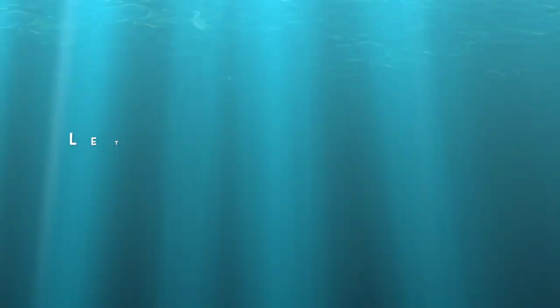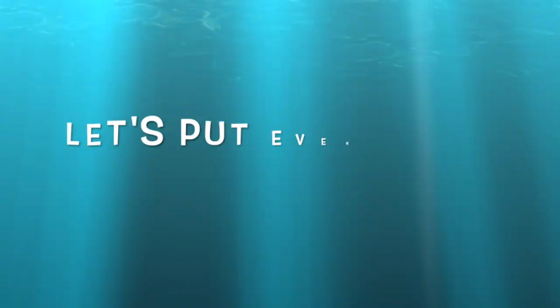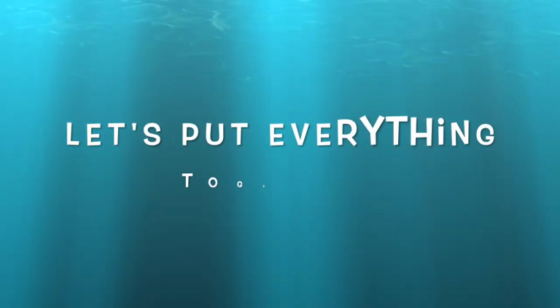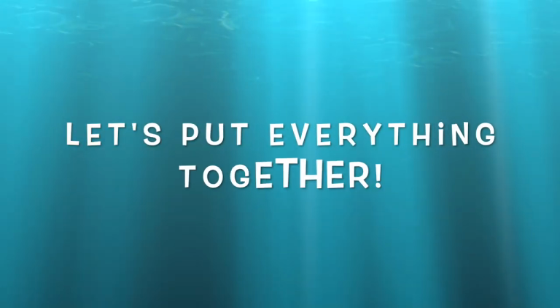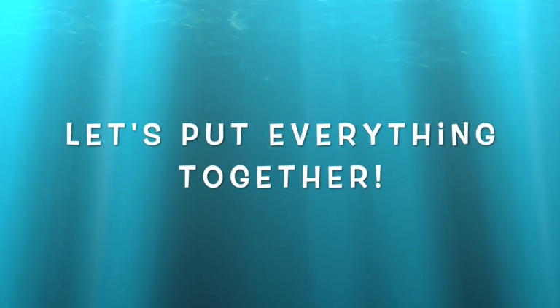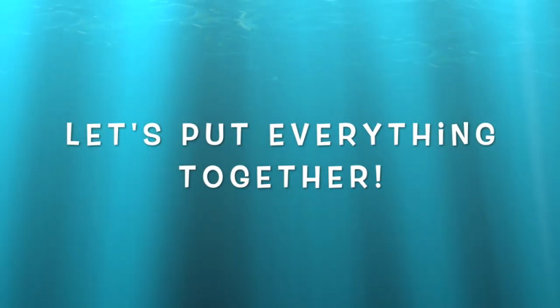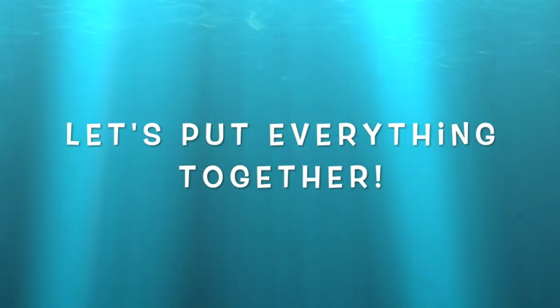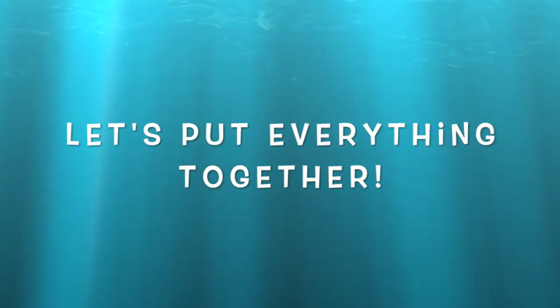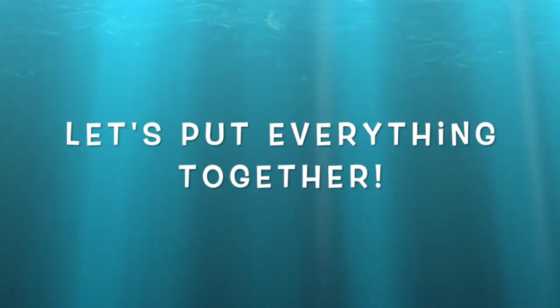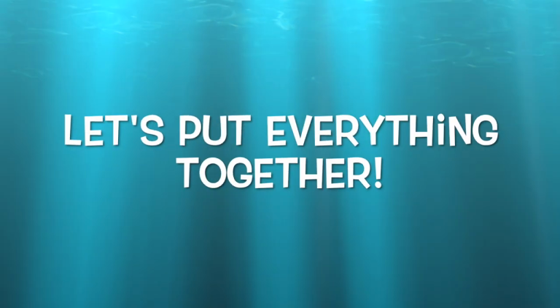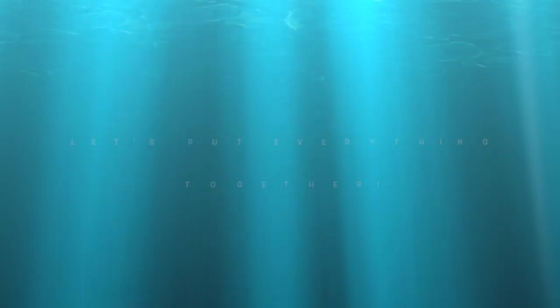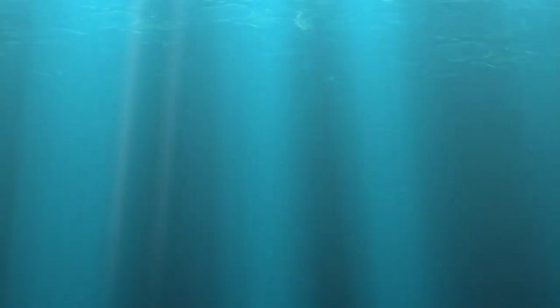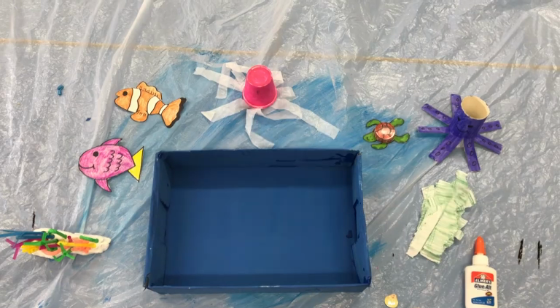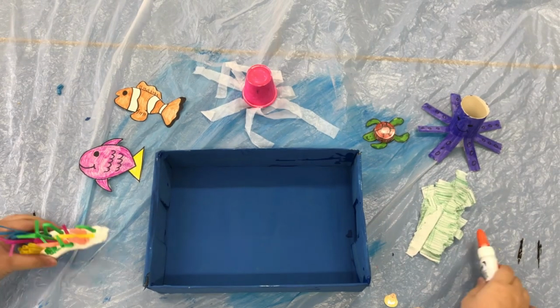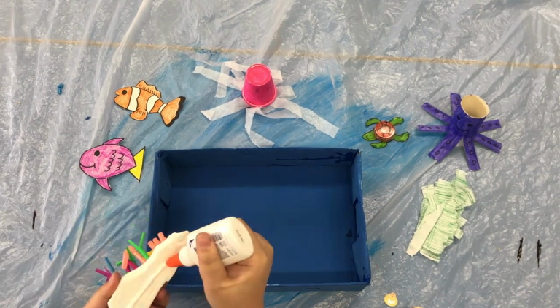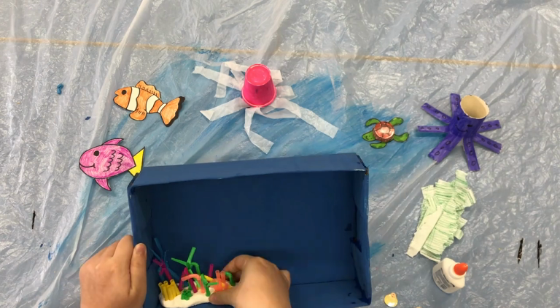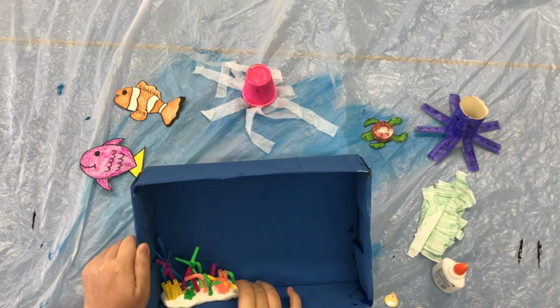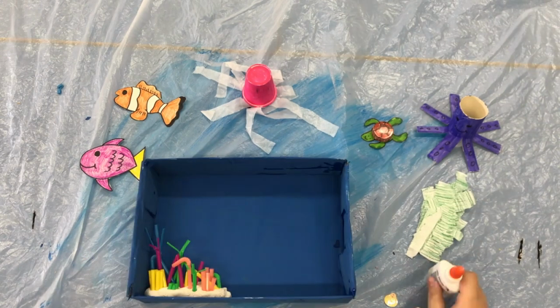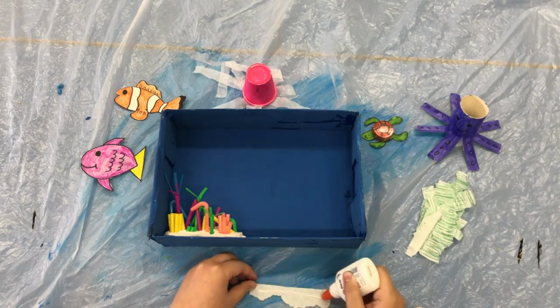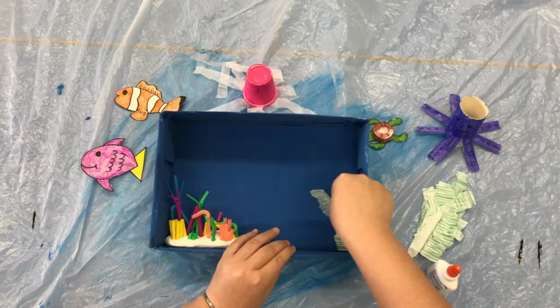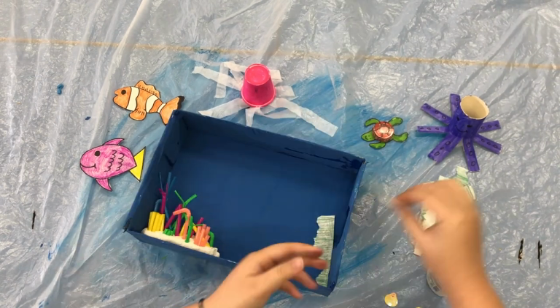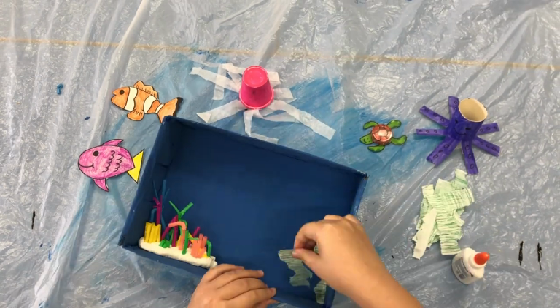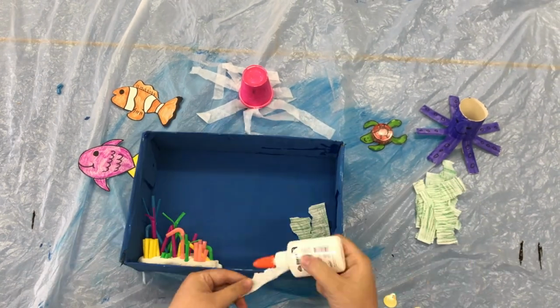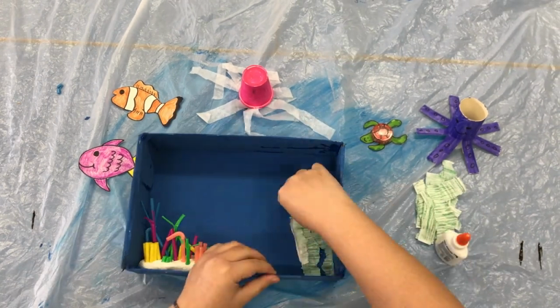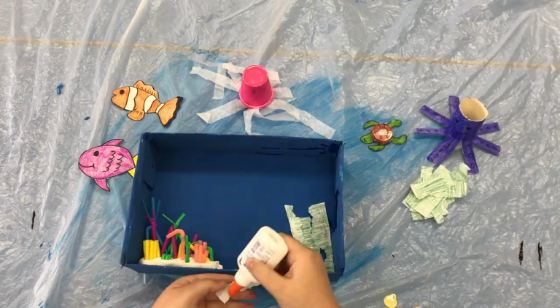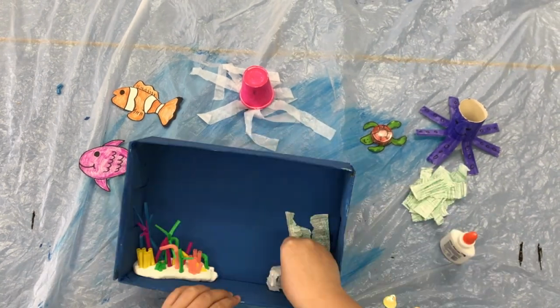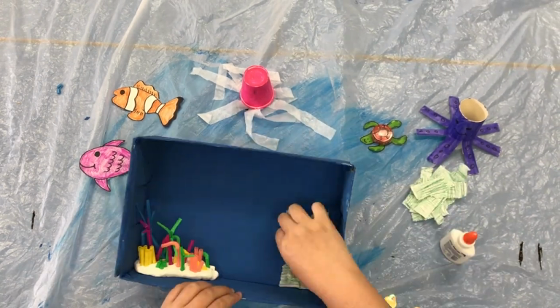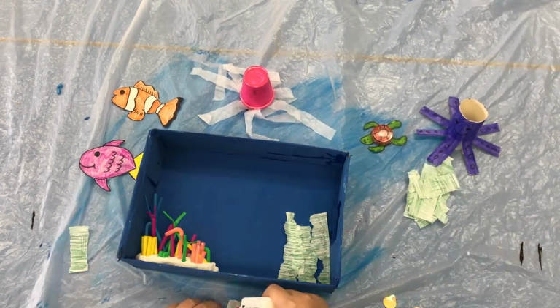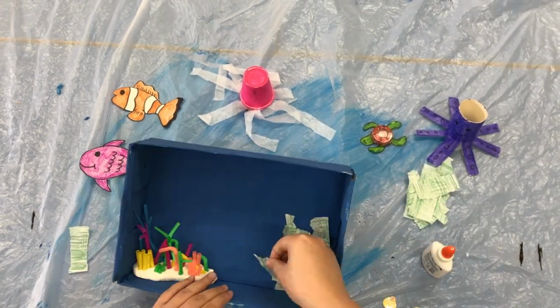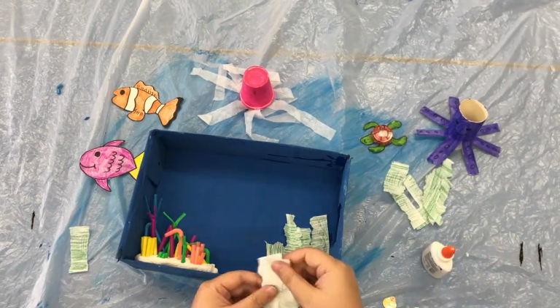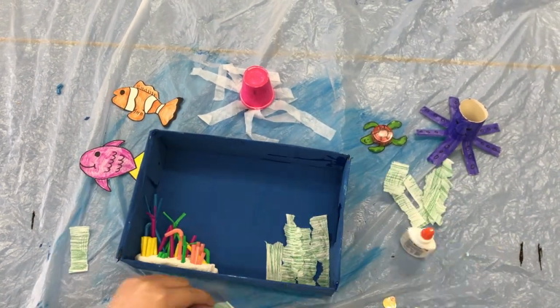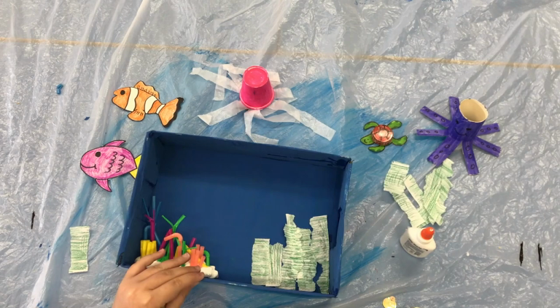Once we have all our sea creatures, we can put everything together. Use glue or double-sided tape to stick everything into the box.